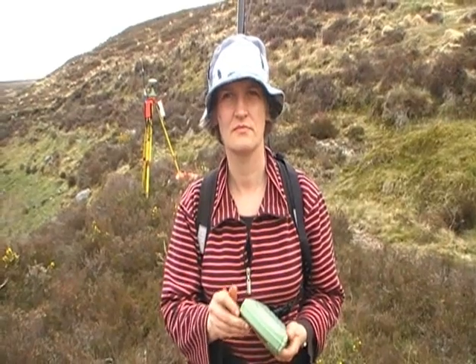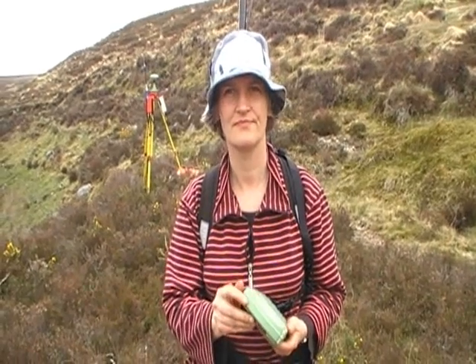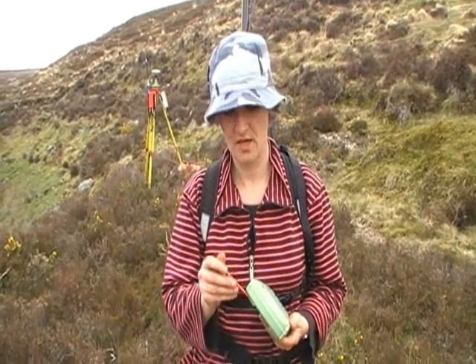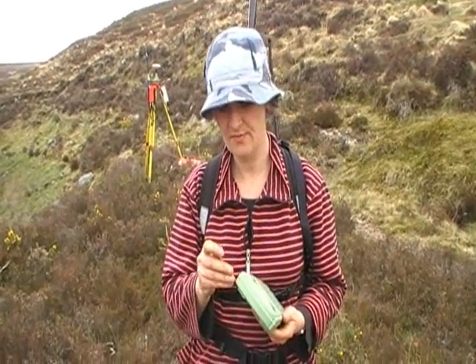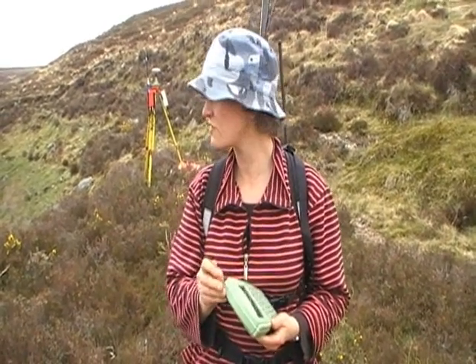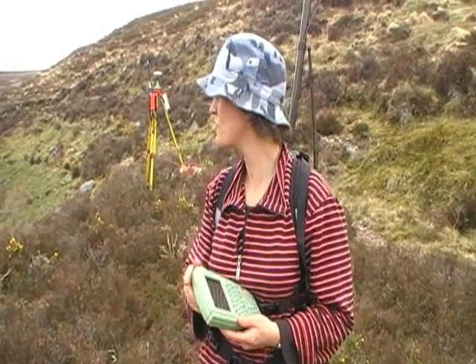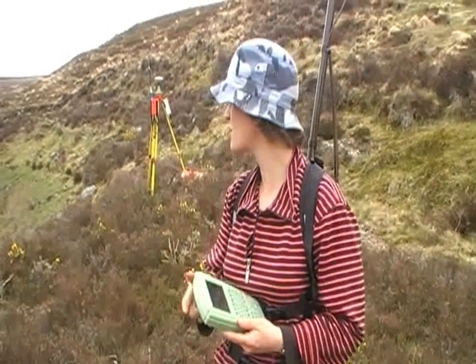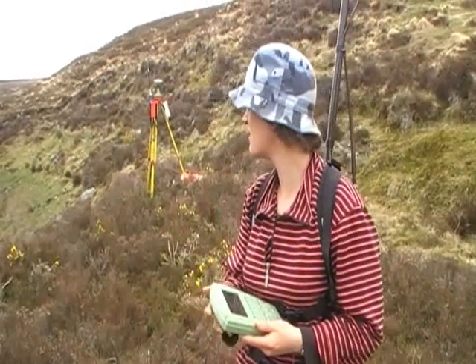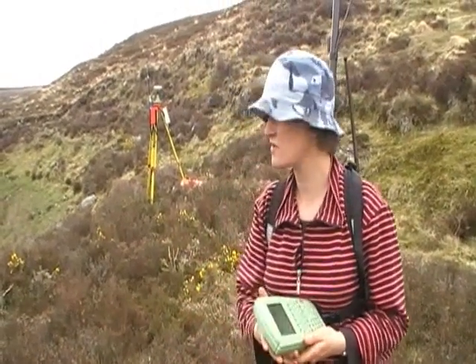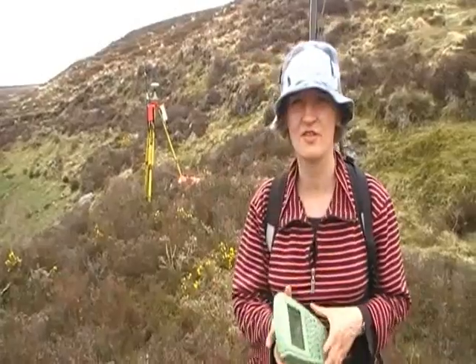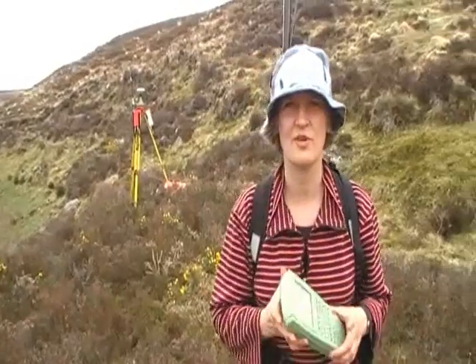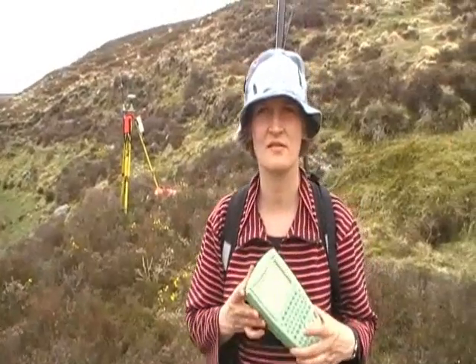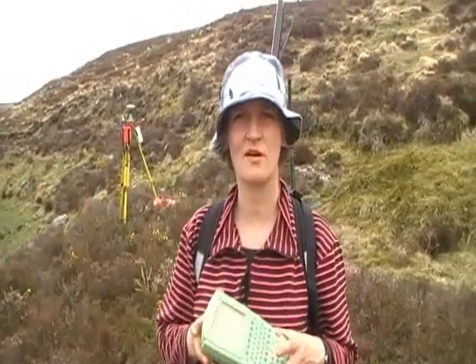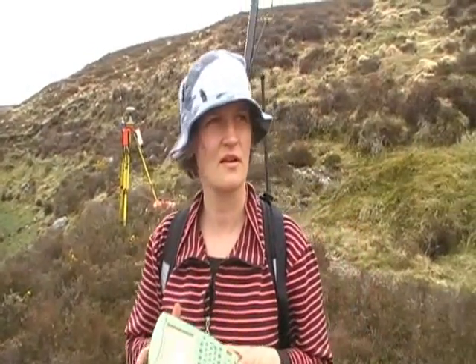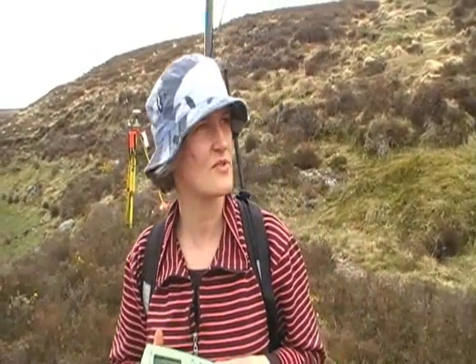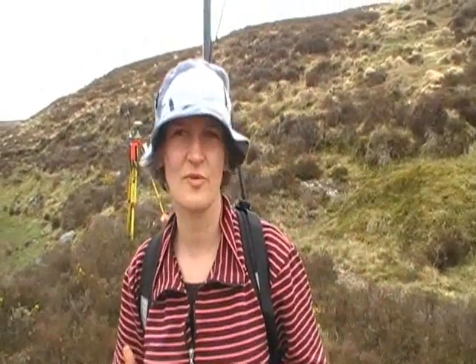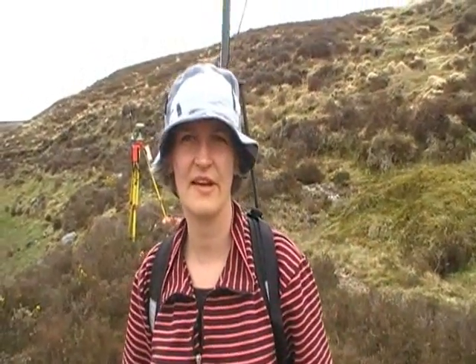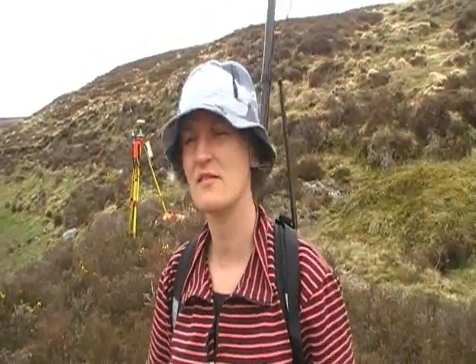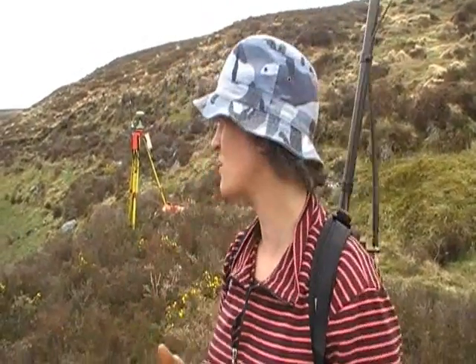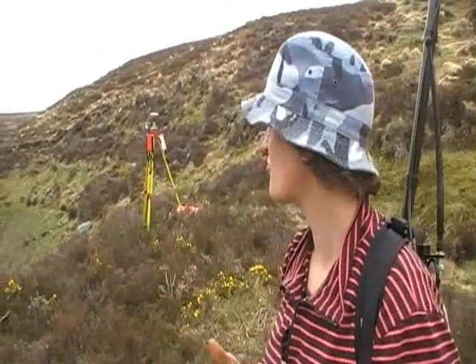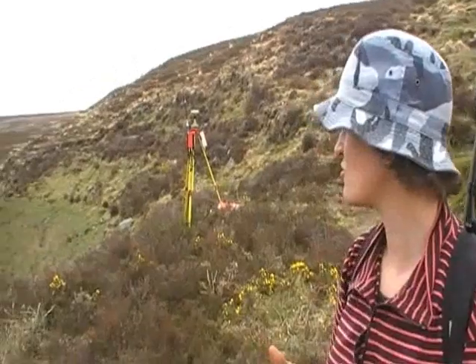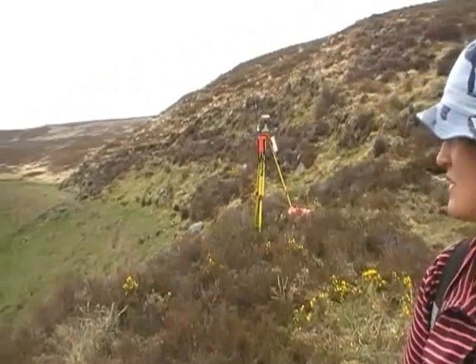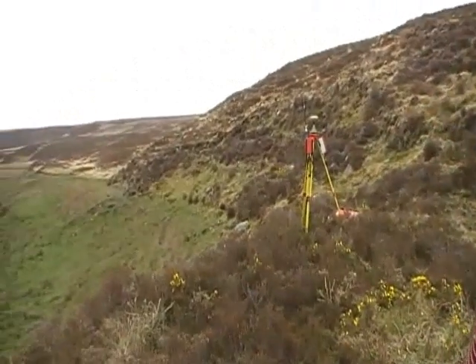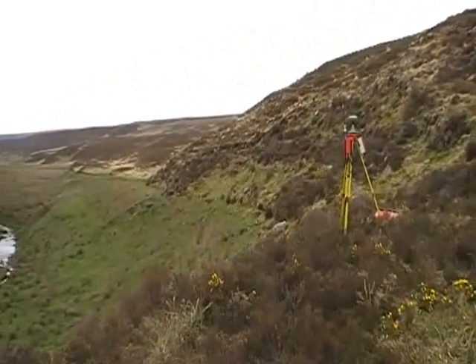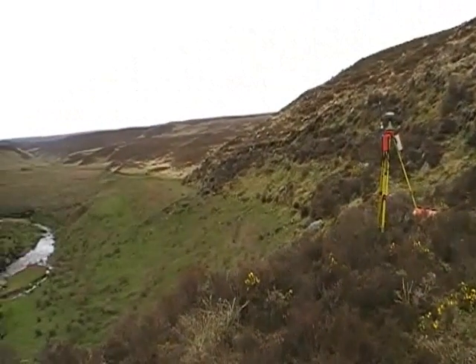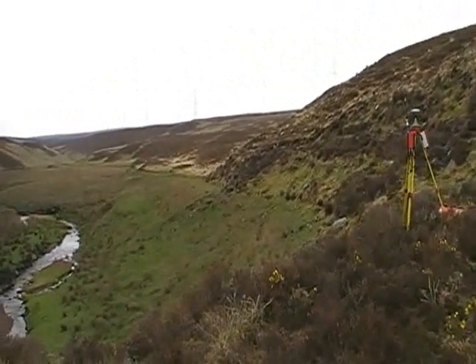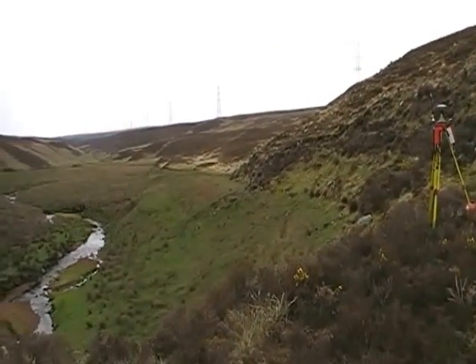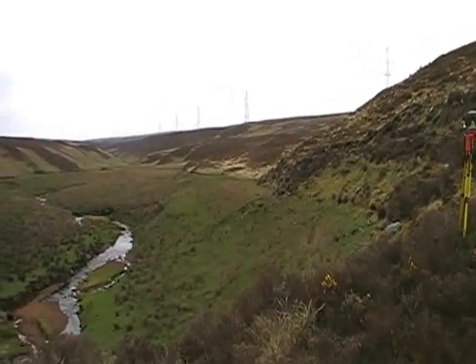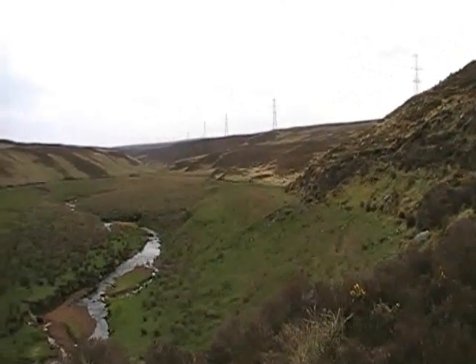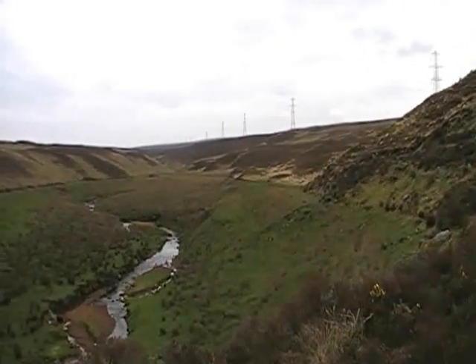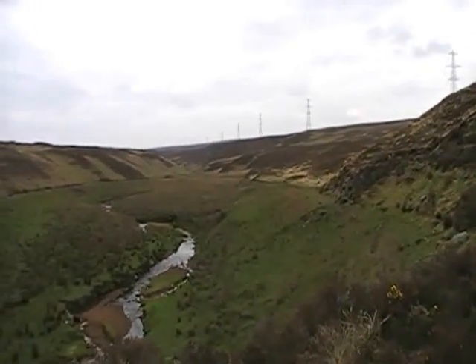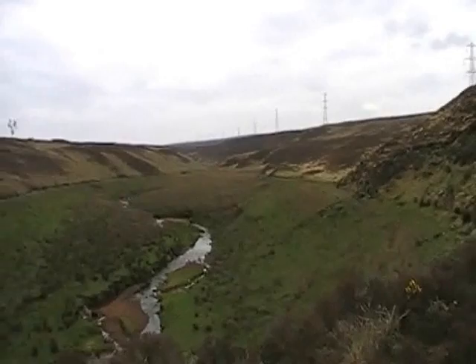I'm going to walk over this site using differential GPS to mark absolute topographic height so that we can try and reconstruct where the reservoir would have been within the landscape.